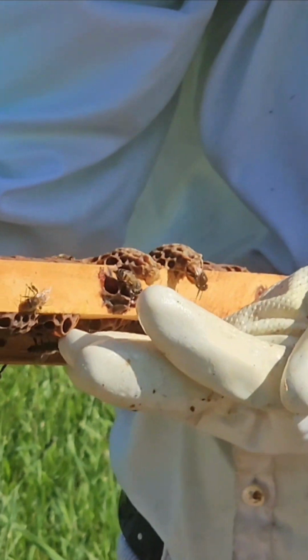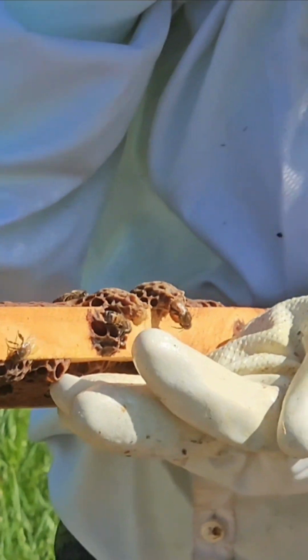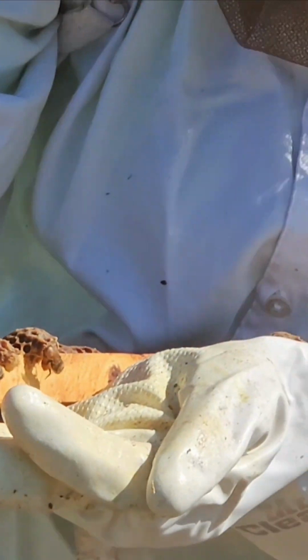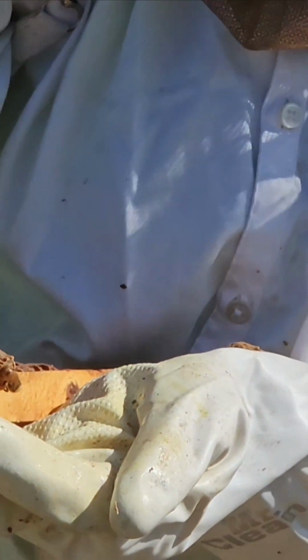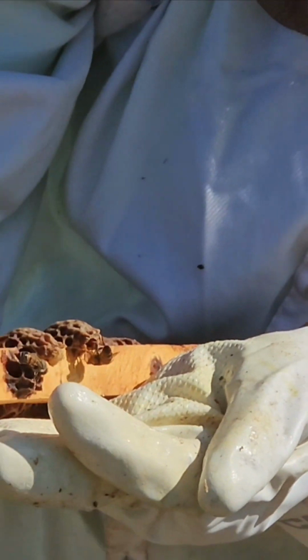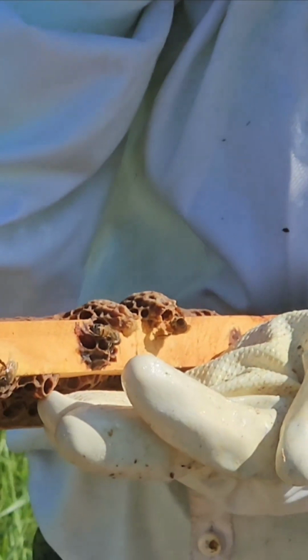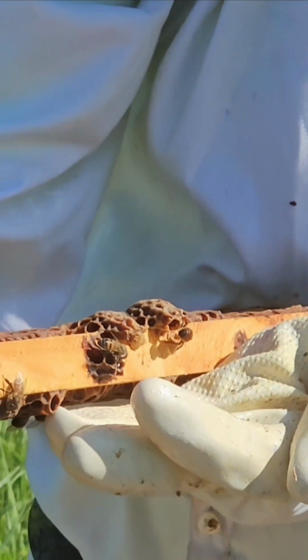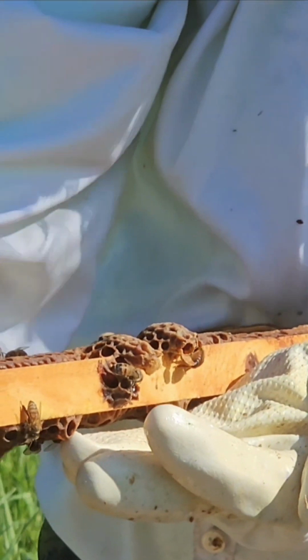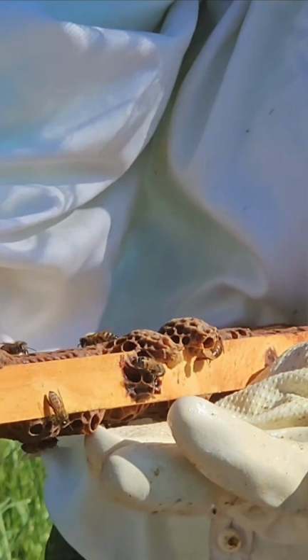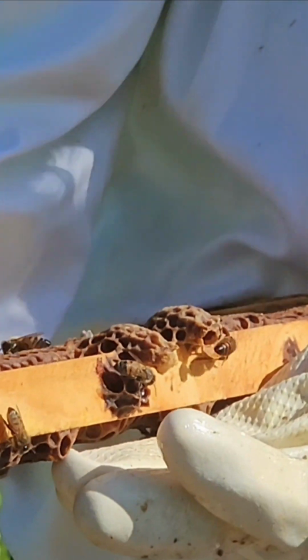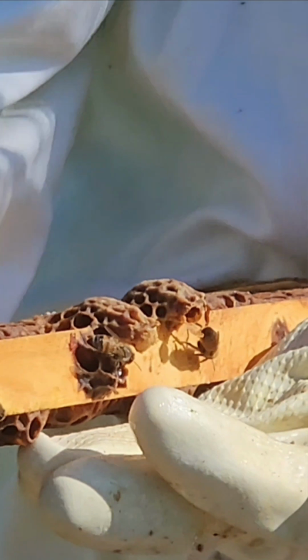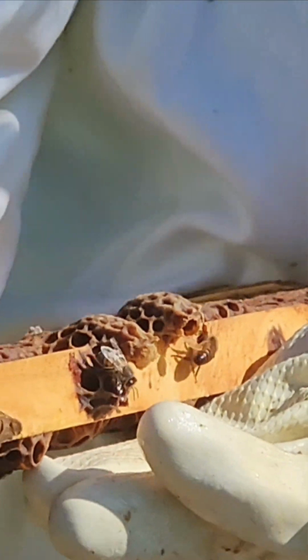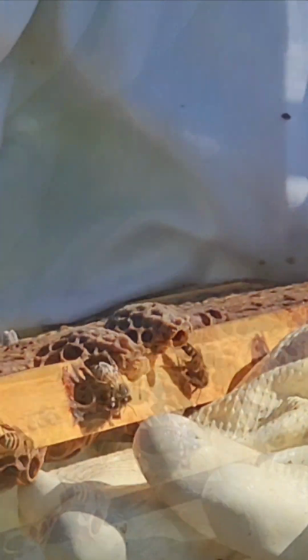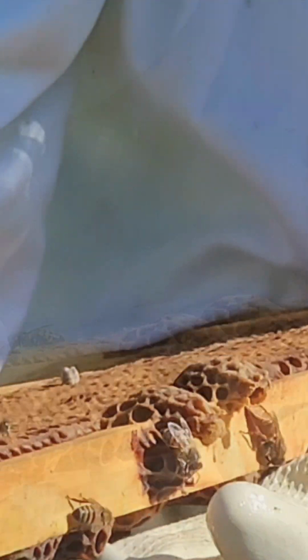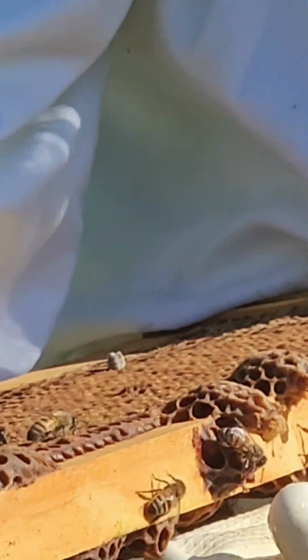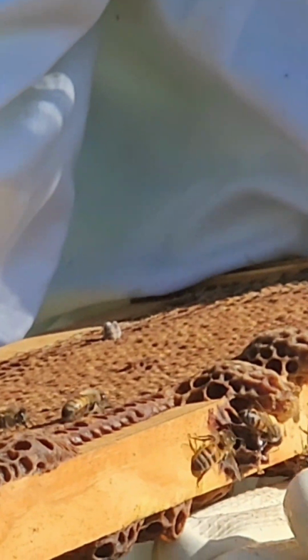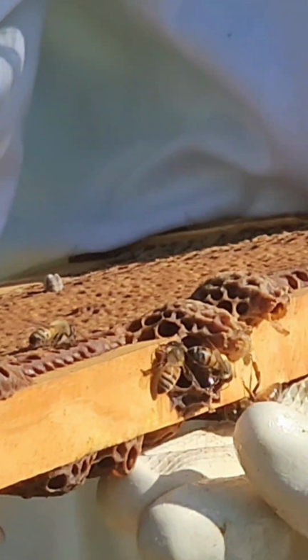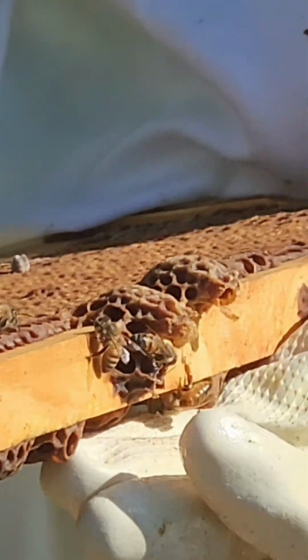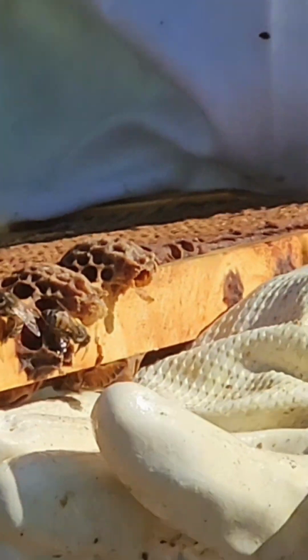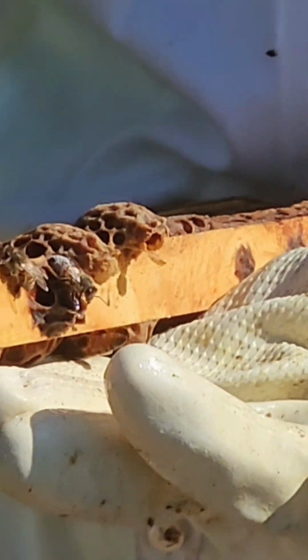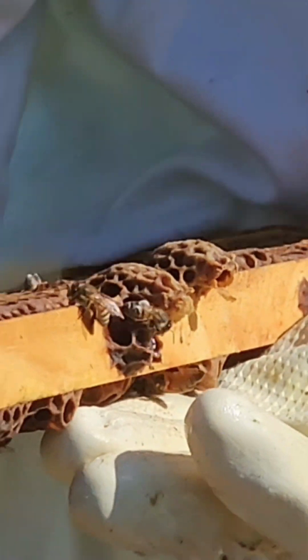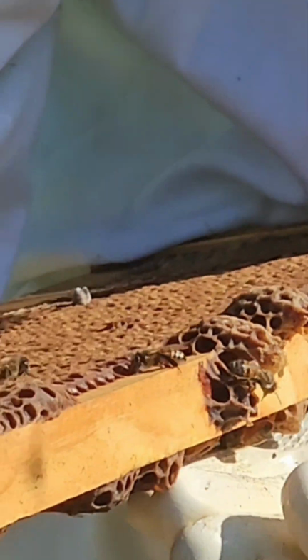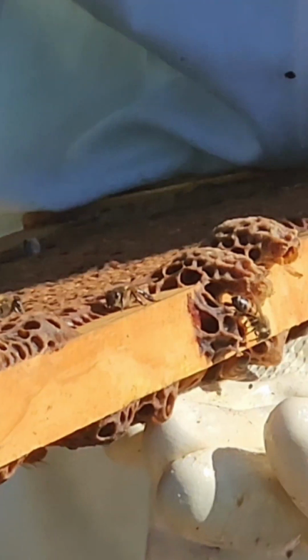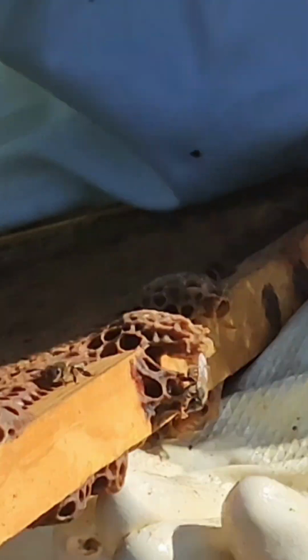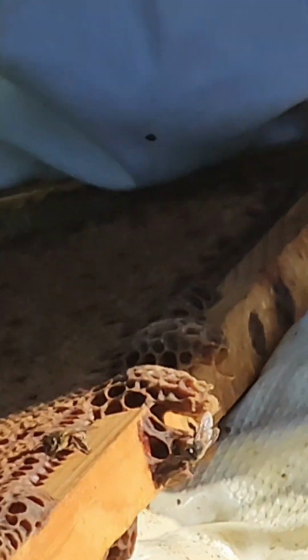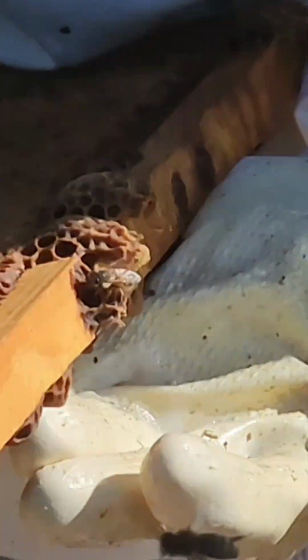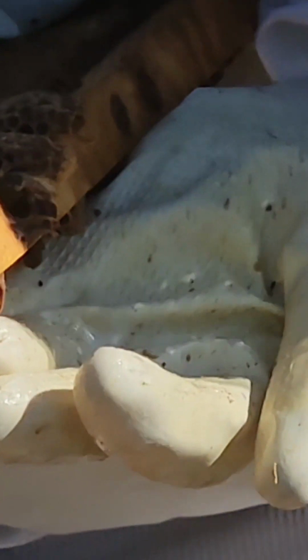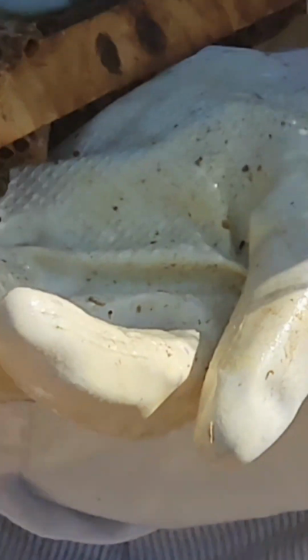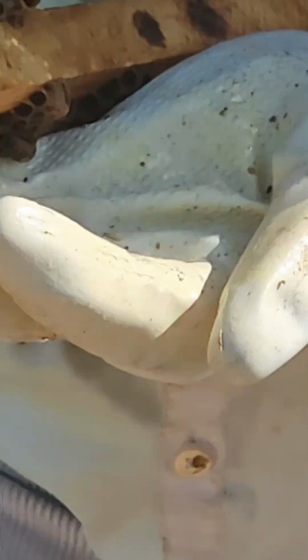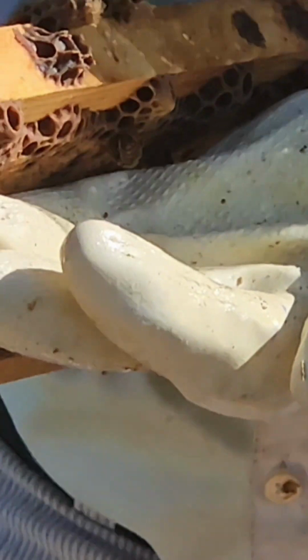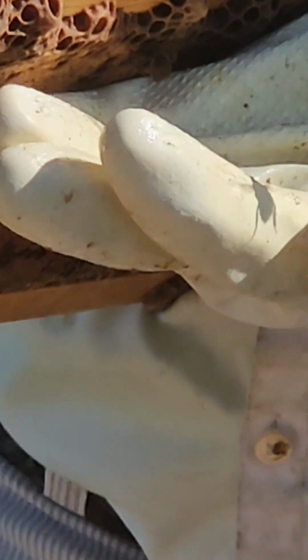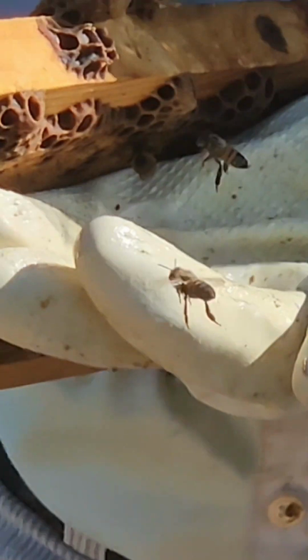It's a queen! Look, the queen's emerging! The queen just emerged! Awesome! The queen just hatched — in your hand! Yeah! Look how tiny she is. She will get bigger.